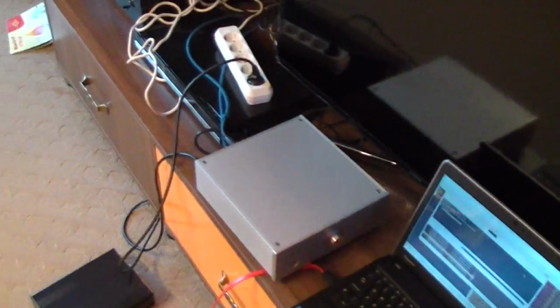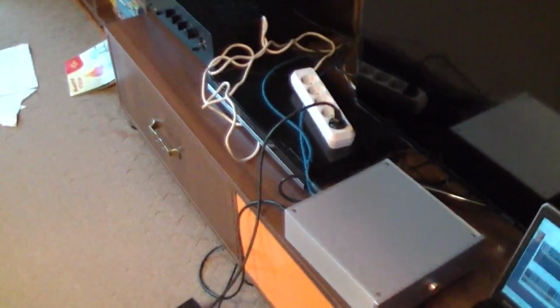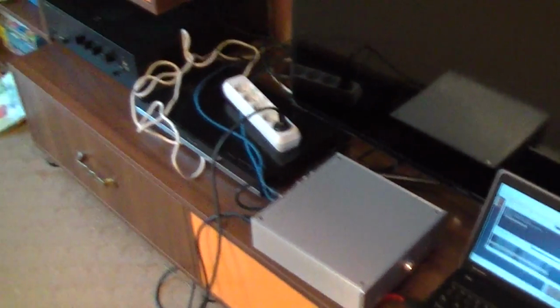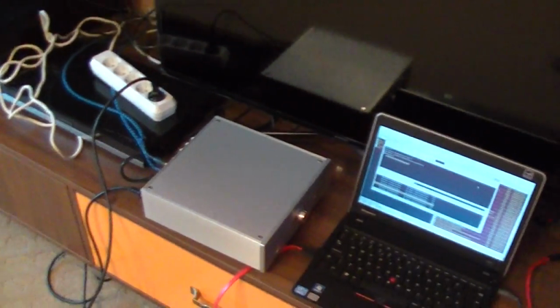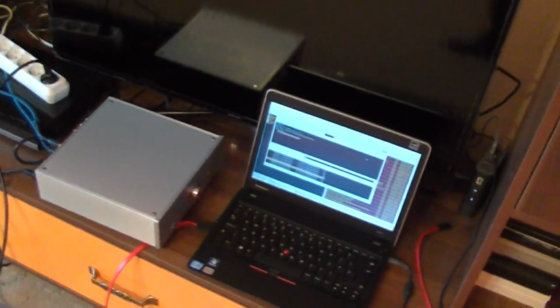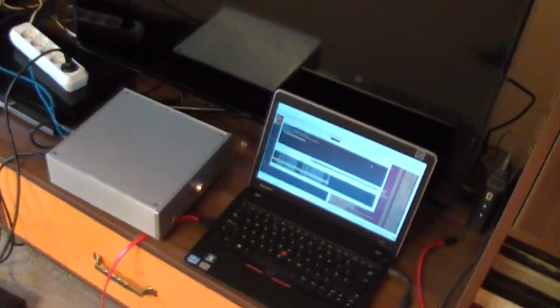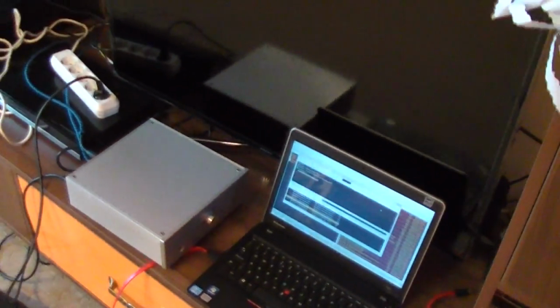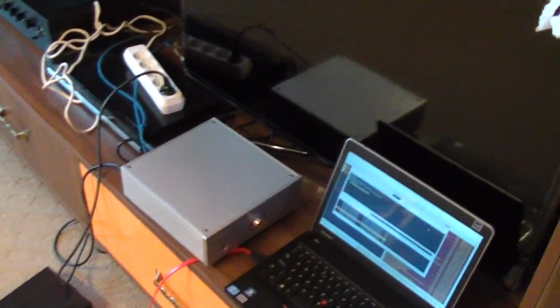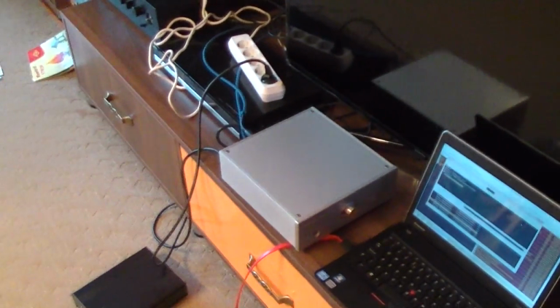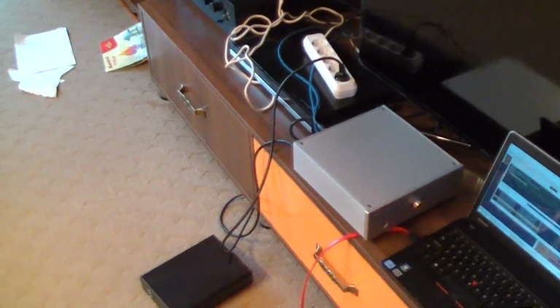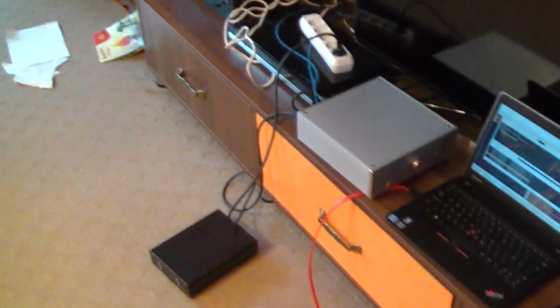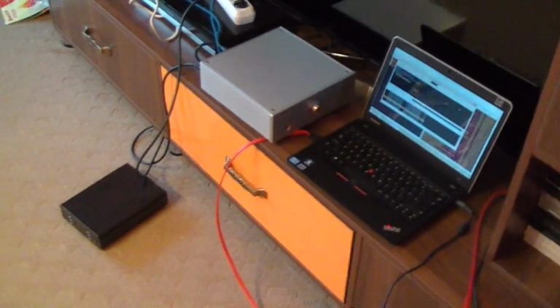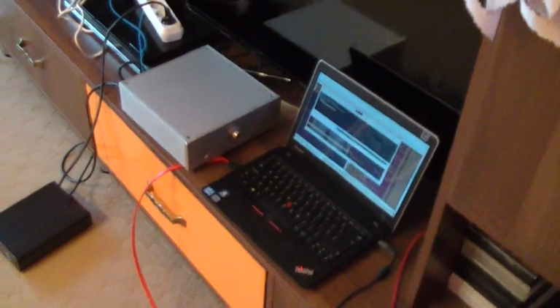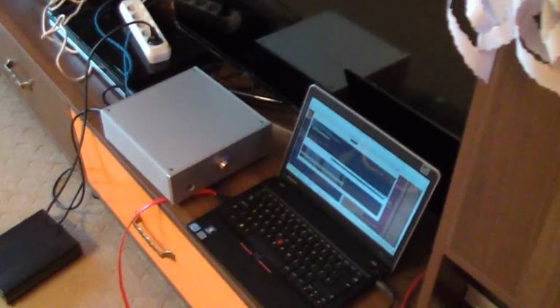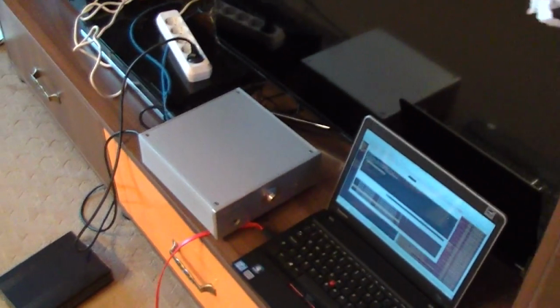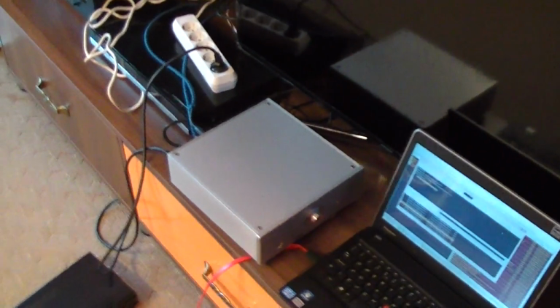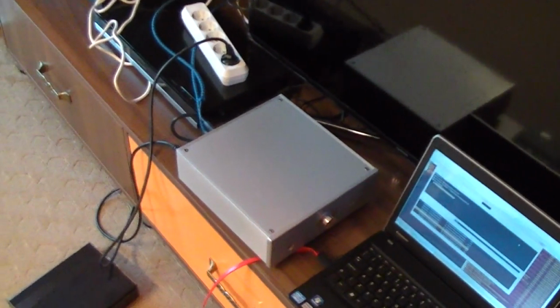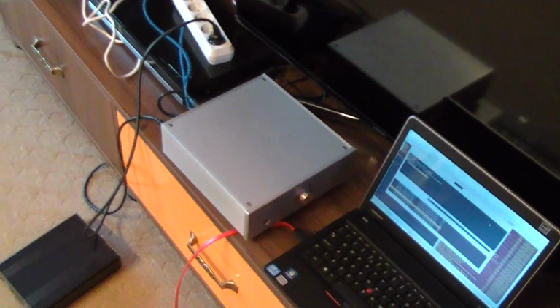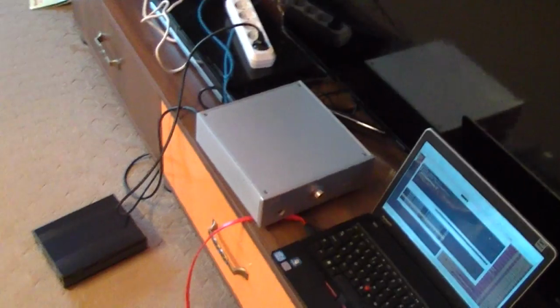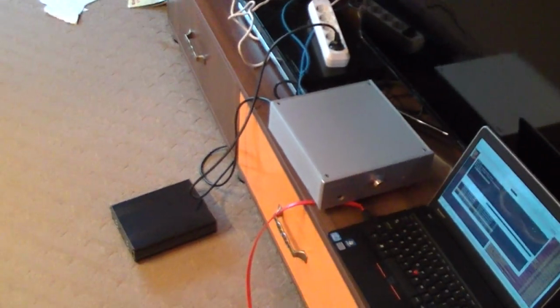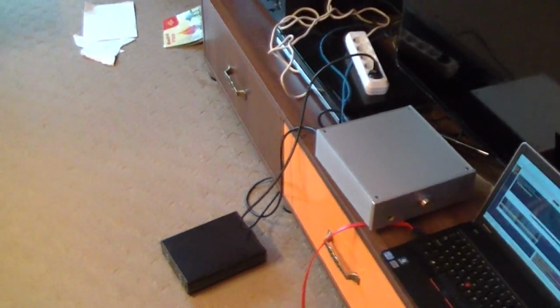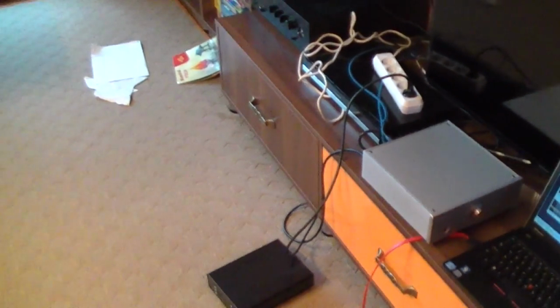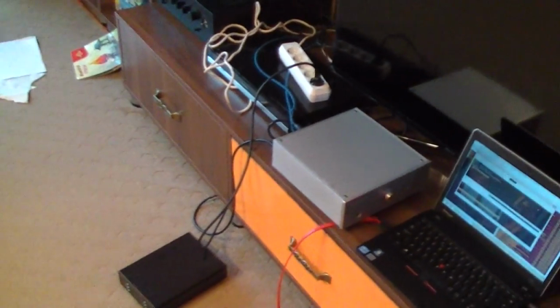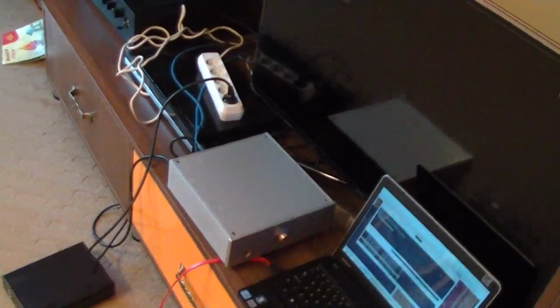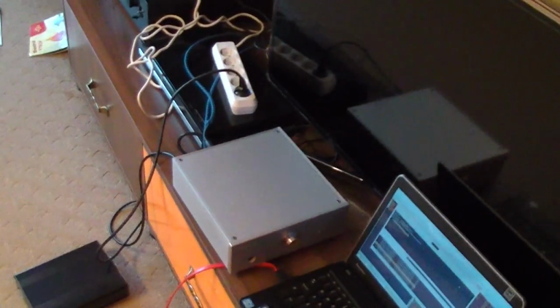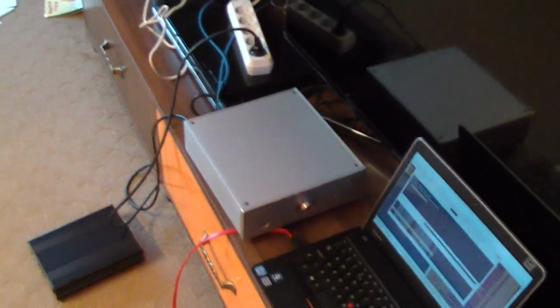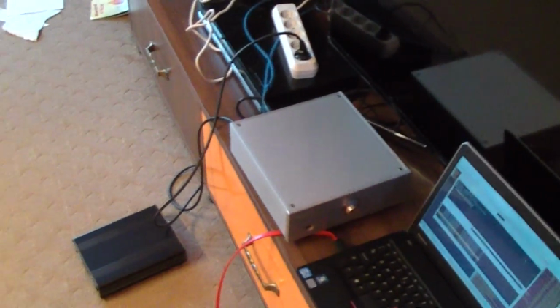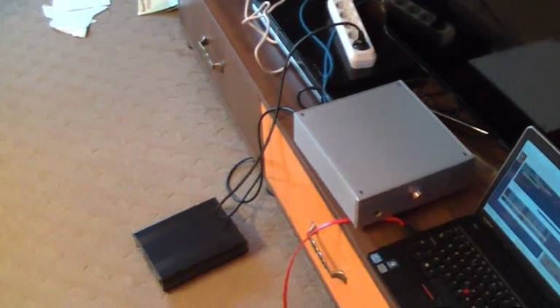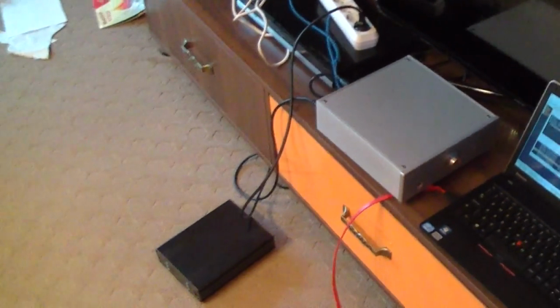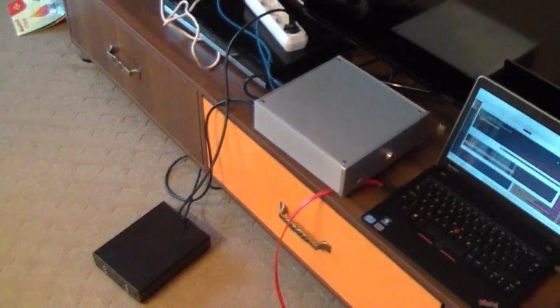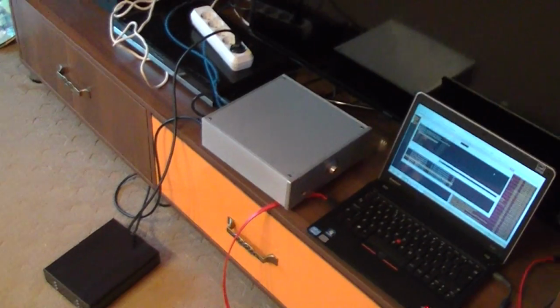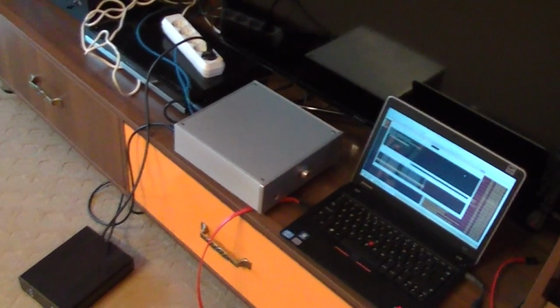My conclusion is that the electrical noise filter in this amplifier is not so good. I will make a demonstration right now.